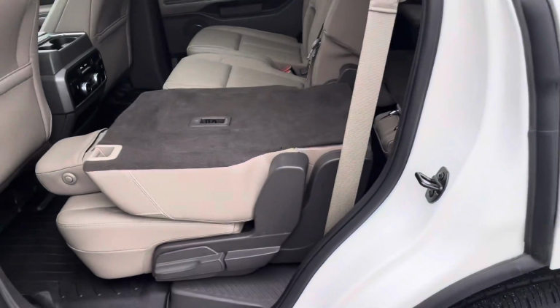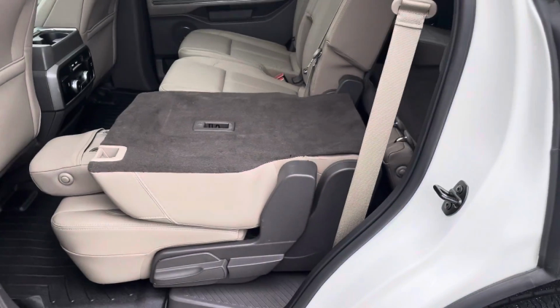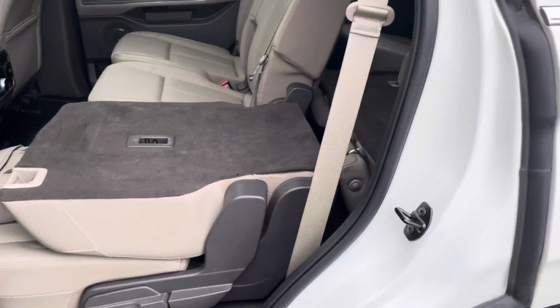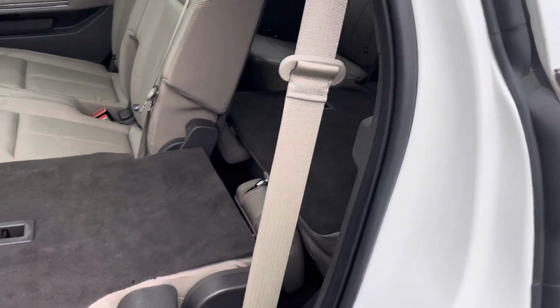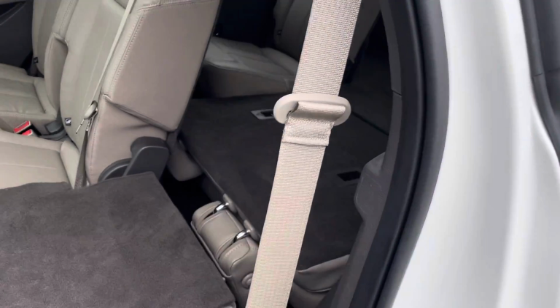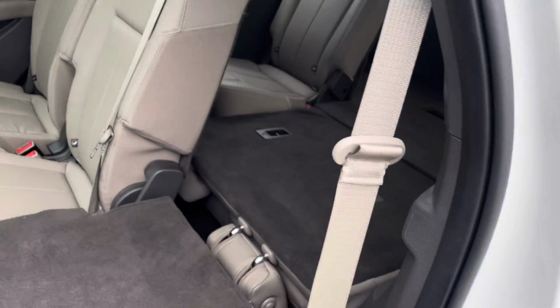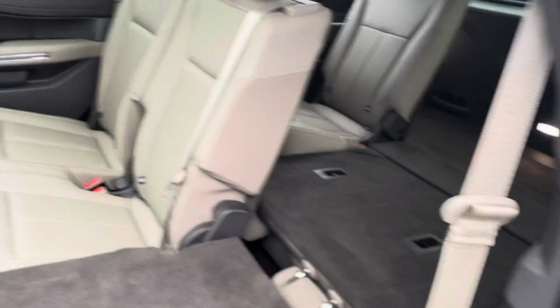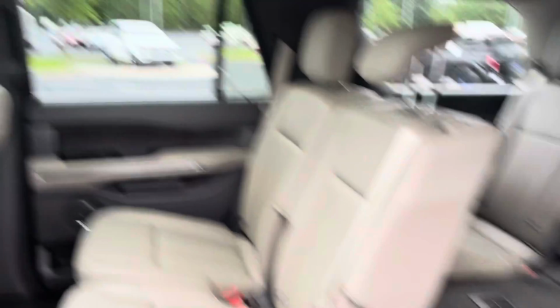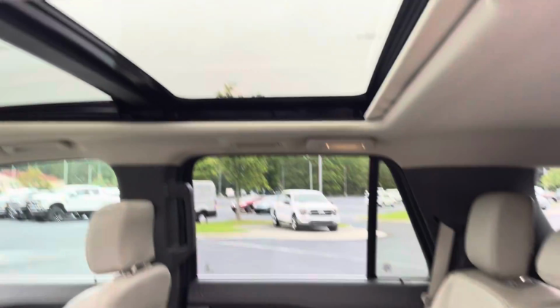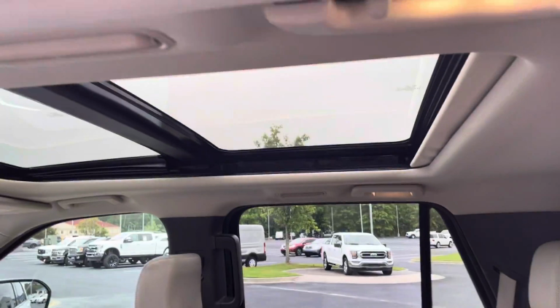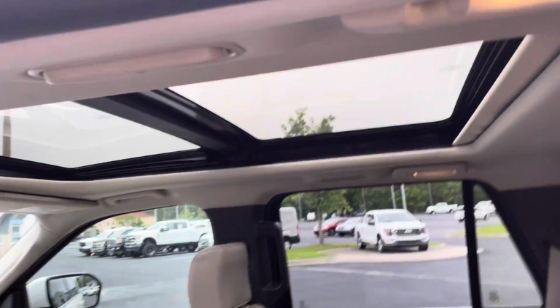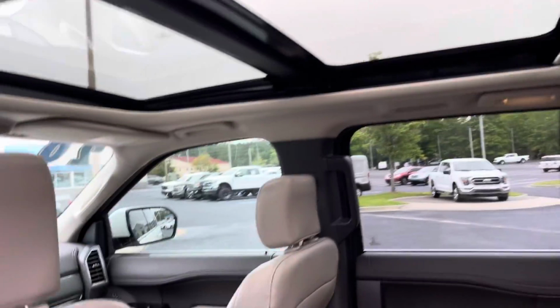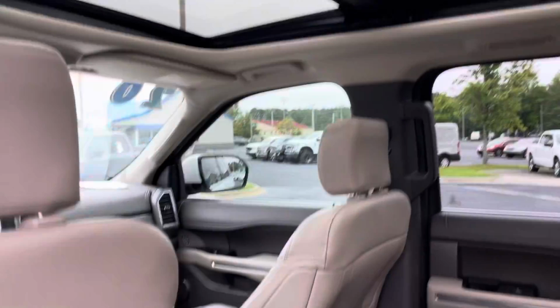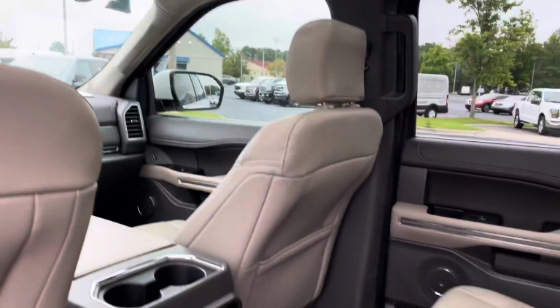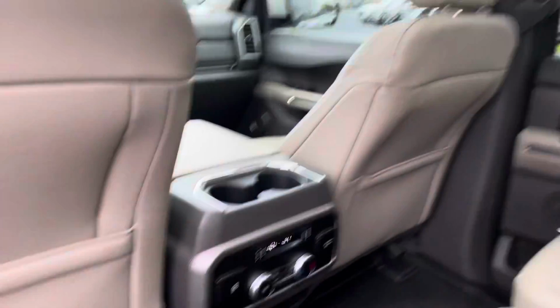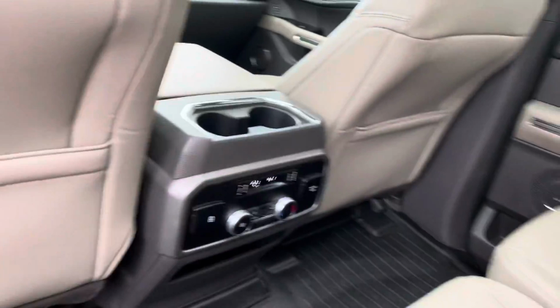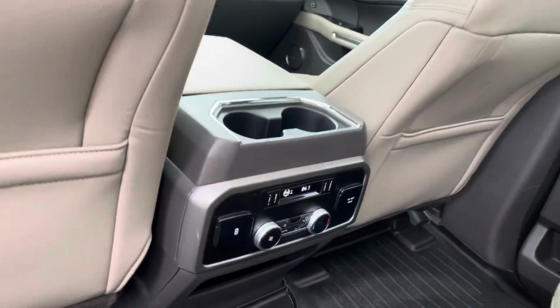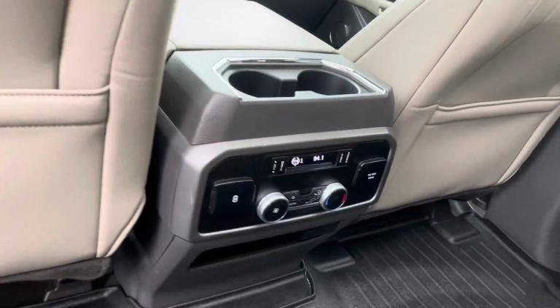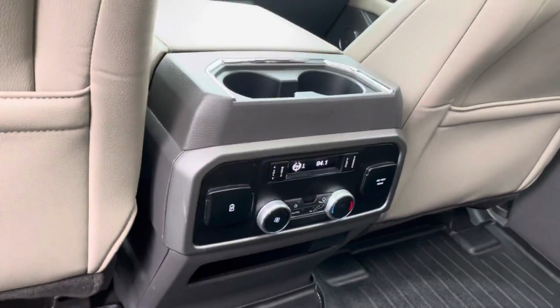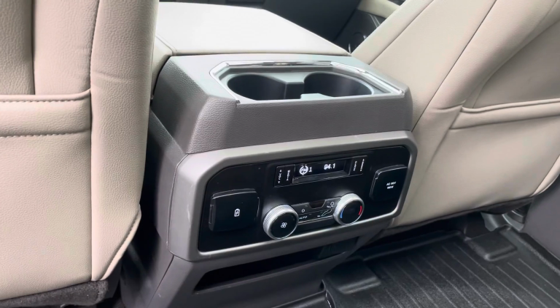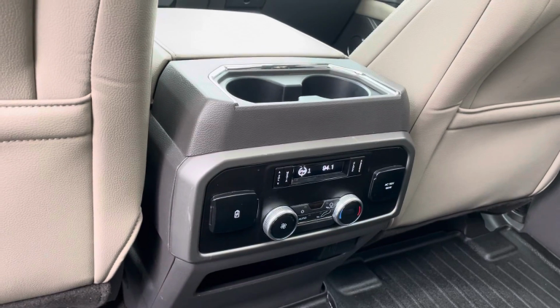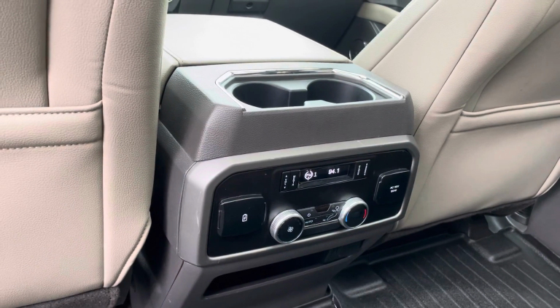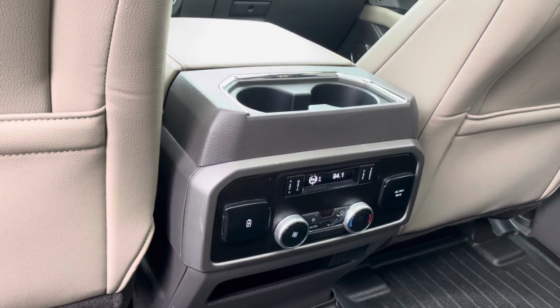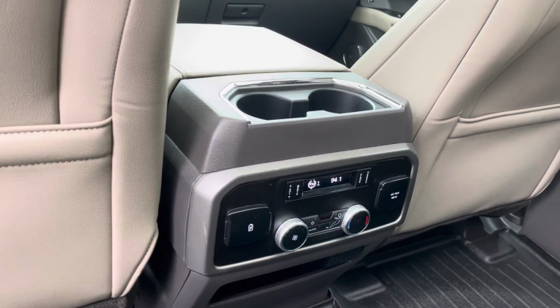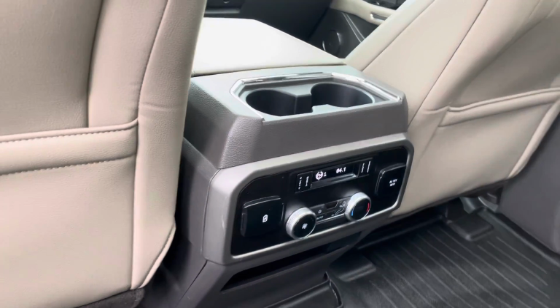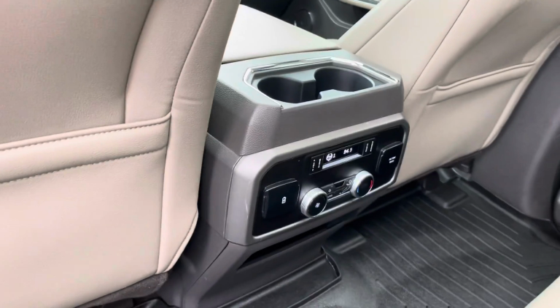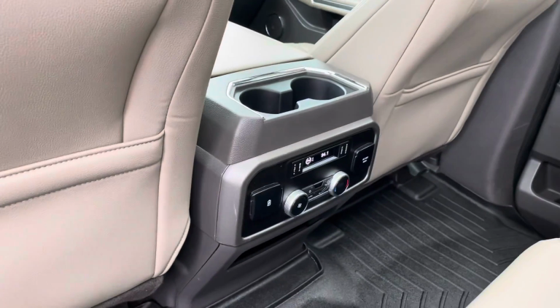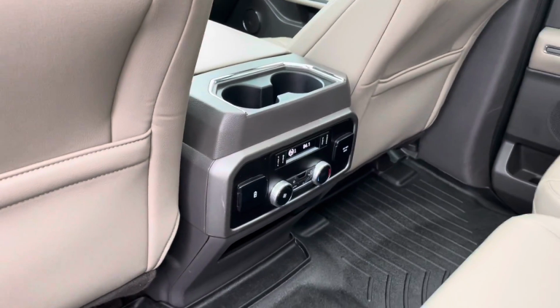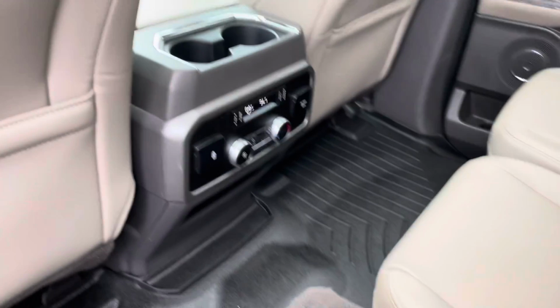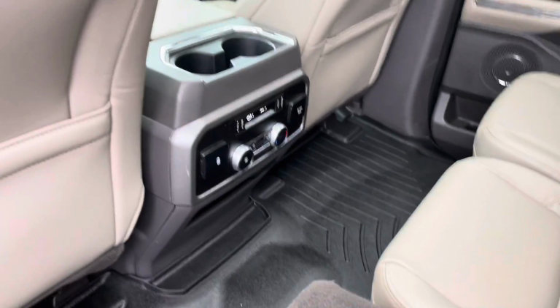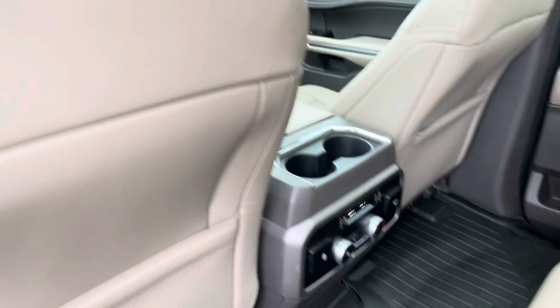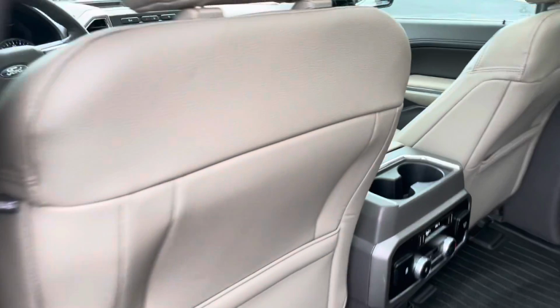There's your leather in the back with your nice easy access to the third row, power Vista moonroof, 110 outlets and two USBs in the back, more USBs in the third row, WeatherTech mats.